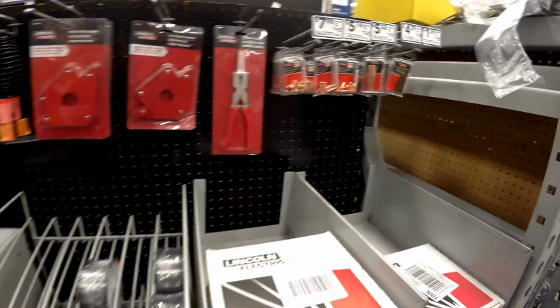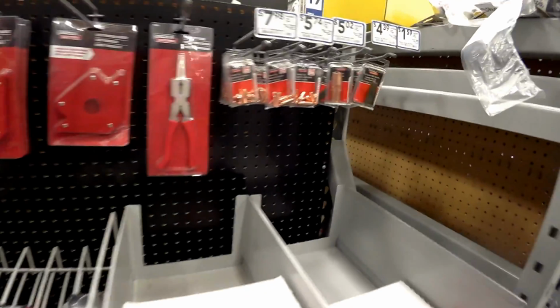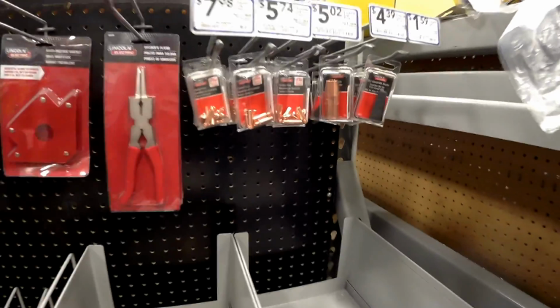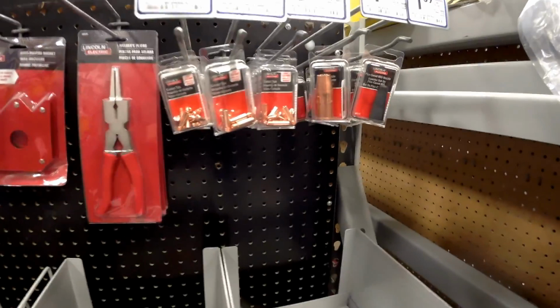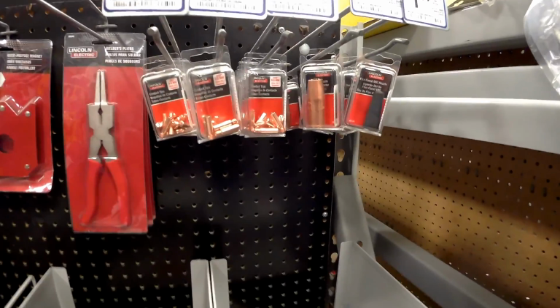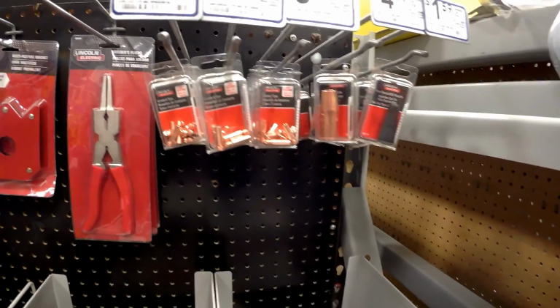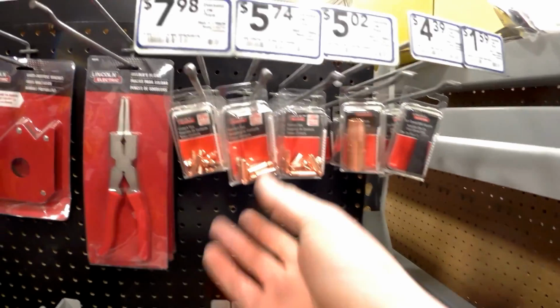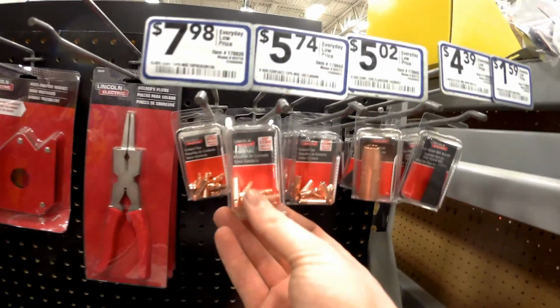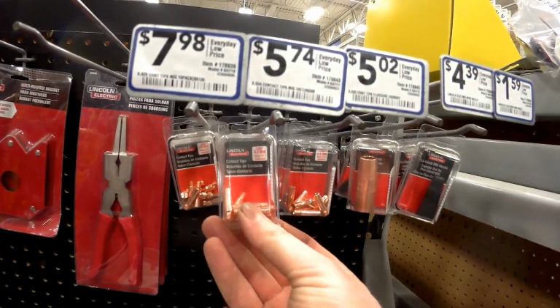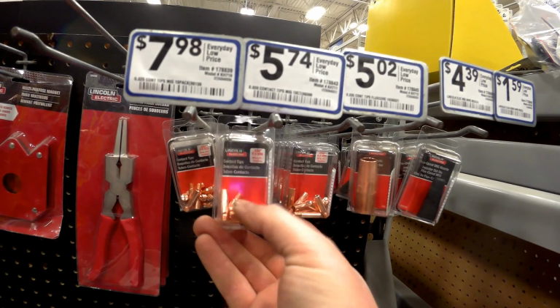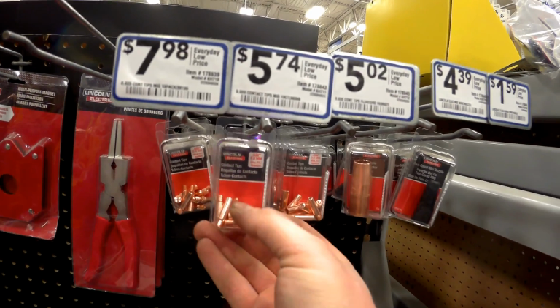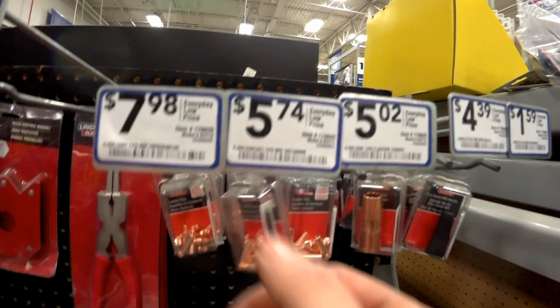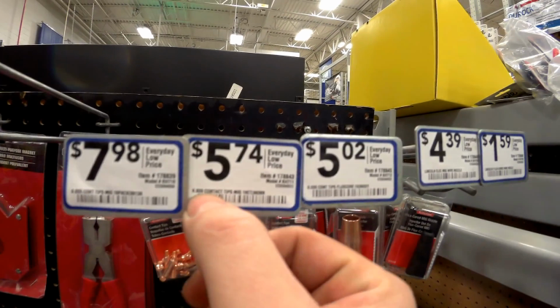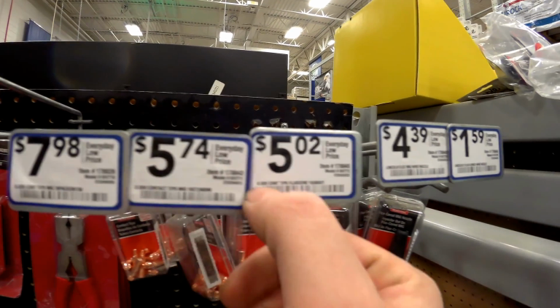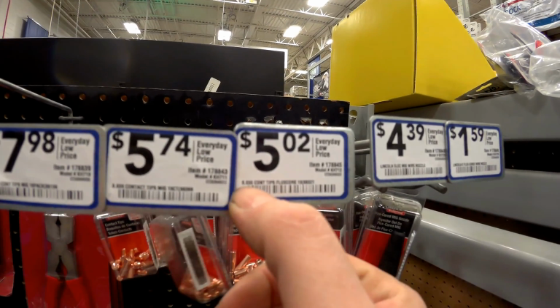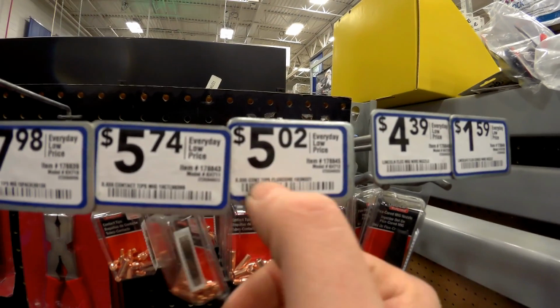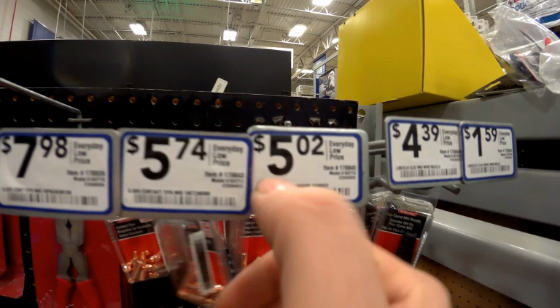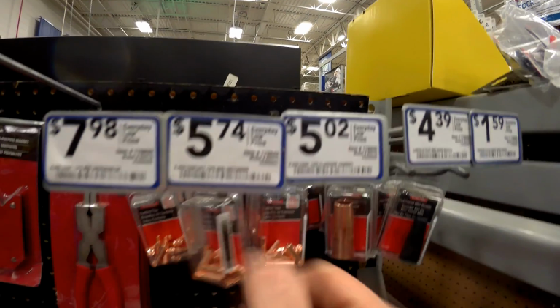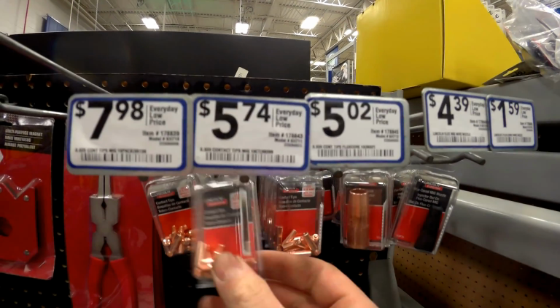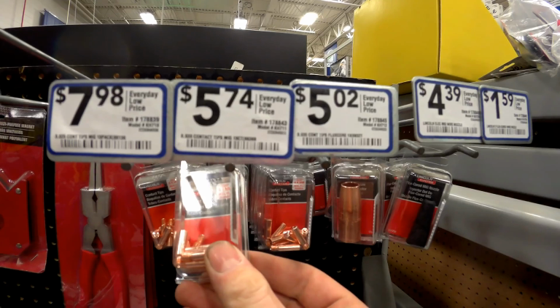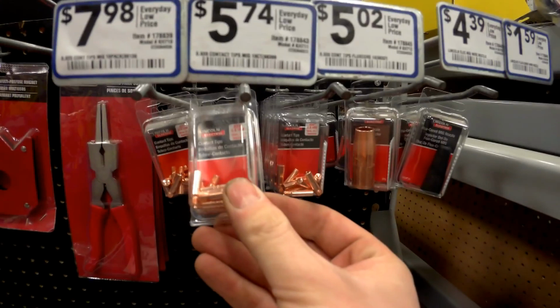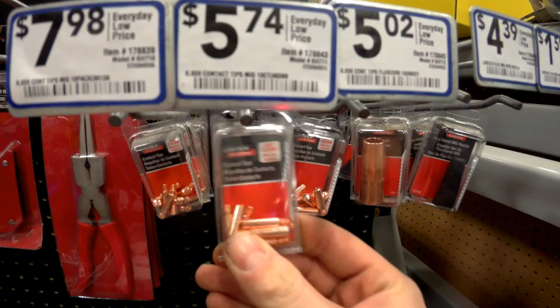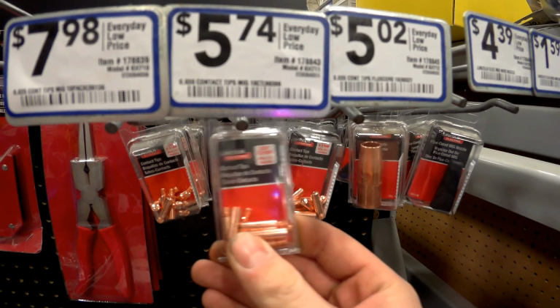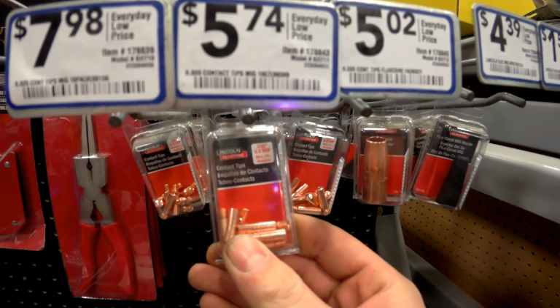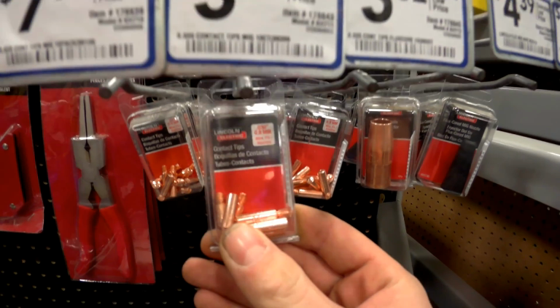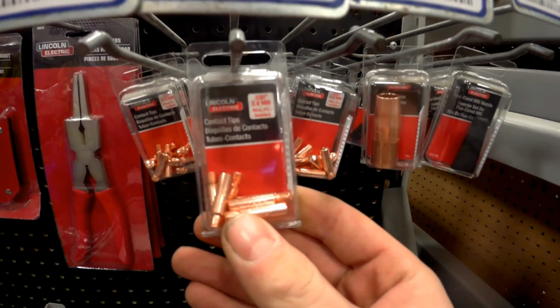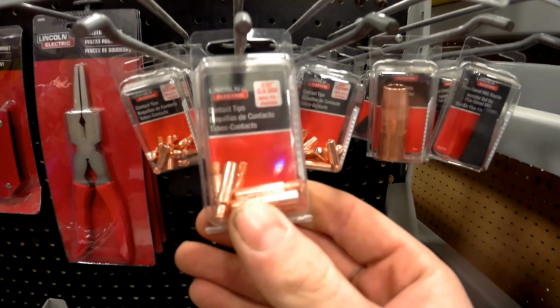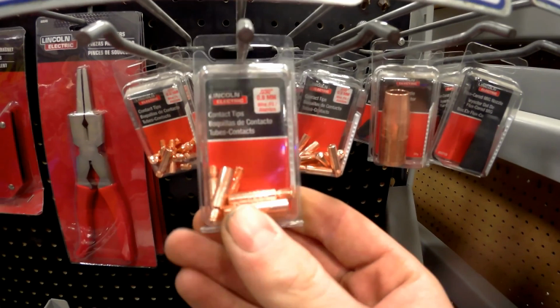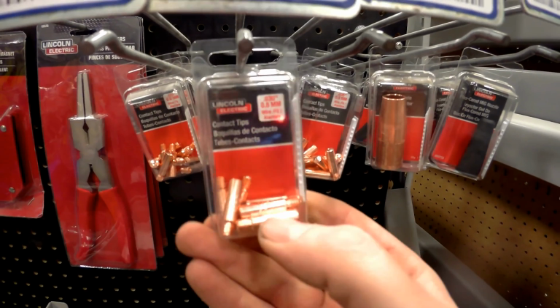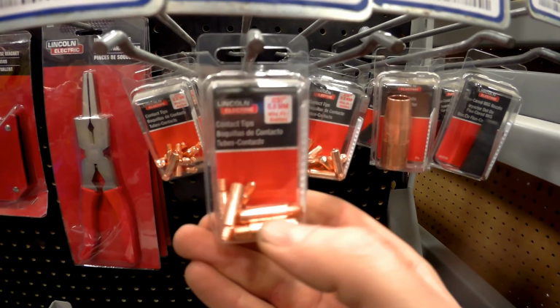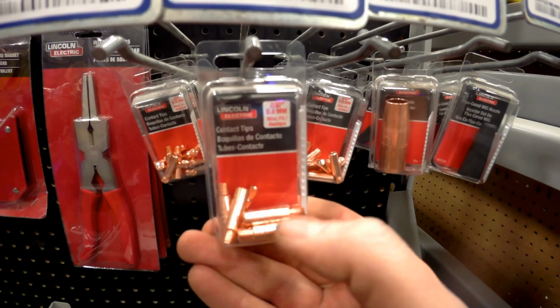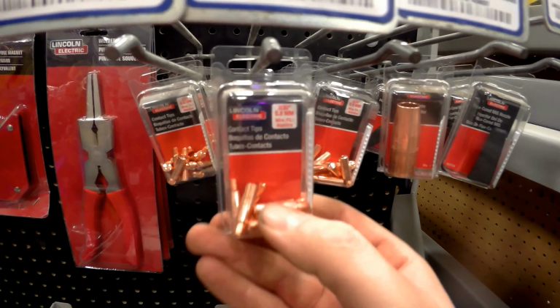The other thing you're going to need if you're learning is to pick up some tips that are the right size. We've got 030 and 035, so pick the right size and the right thread type for your welder. You're going to end up burning through quite a few of these while you're learning — they stick and get gummed up.